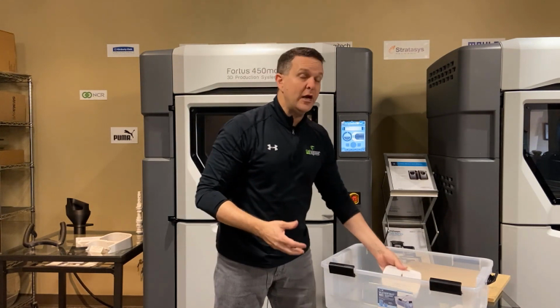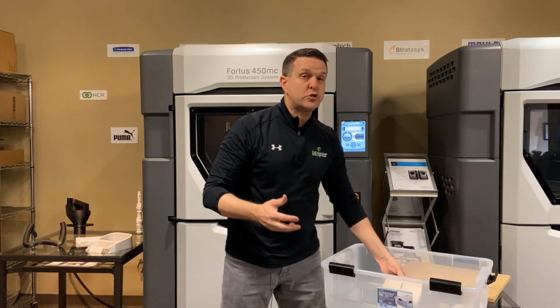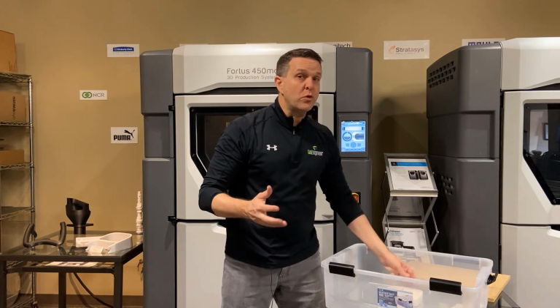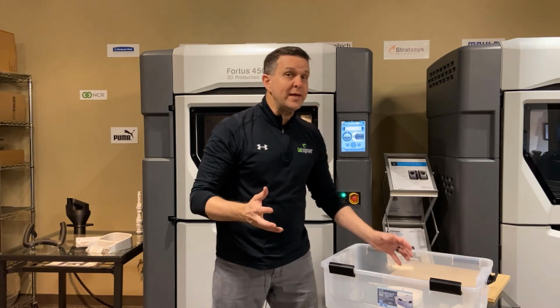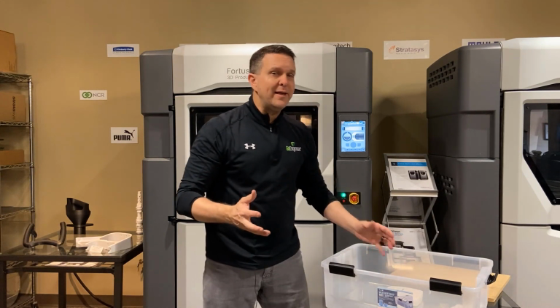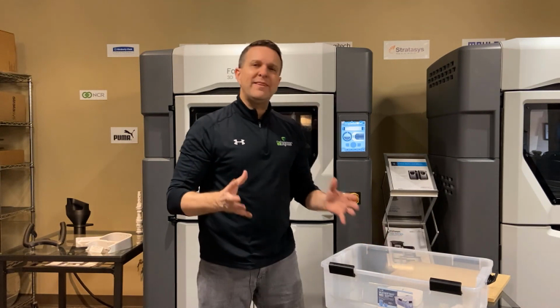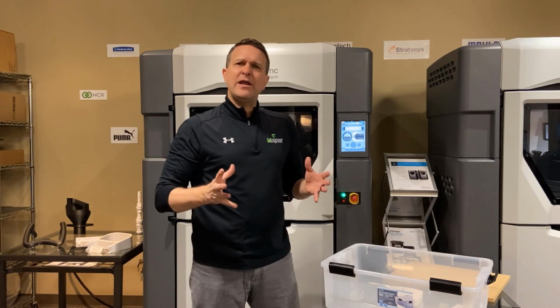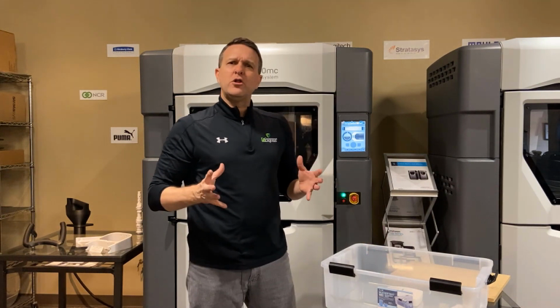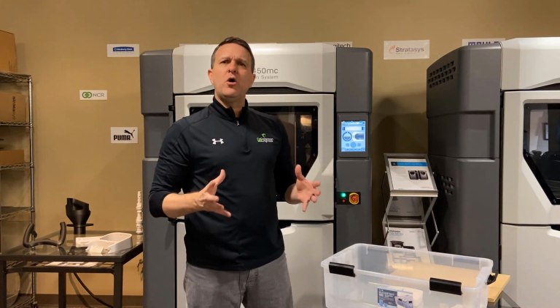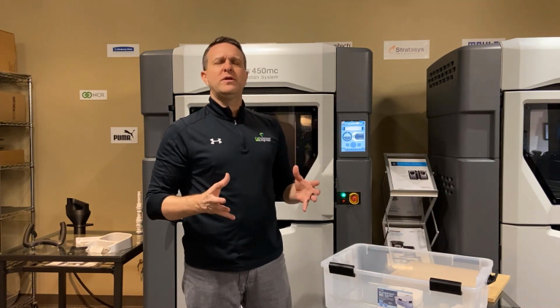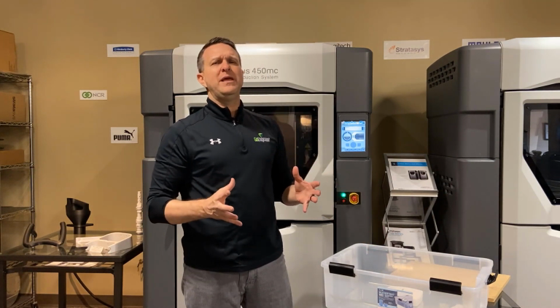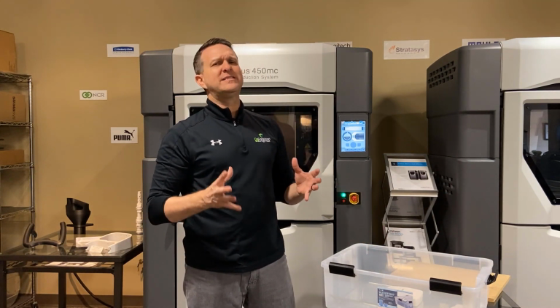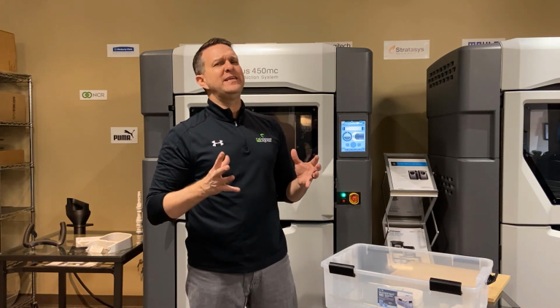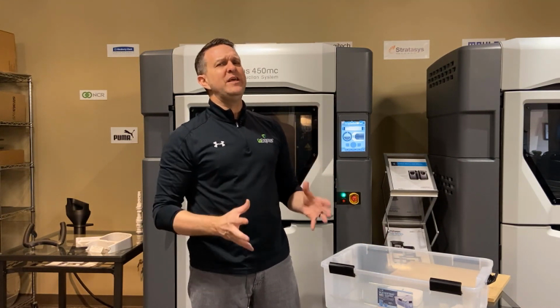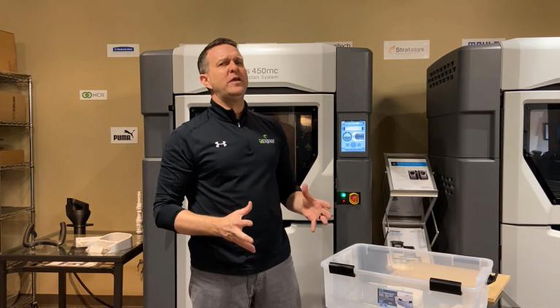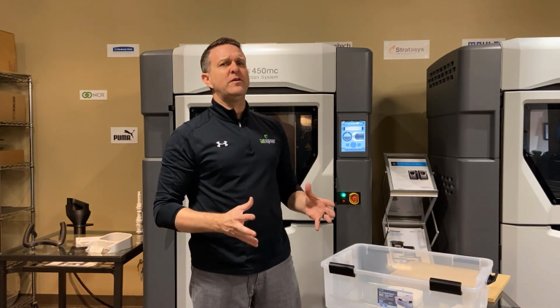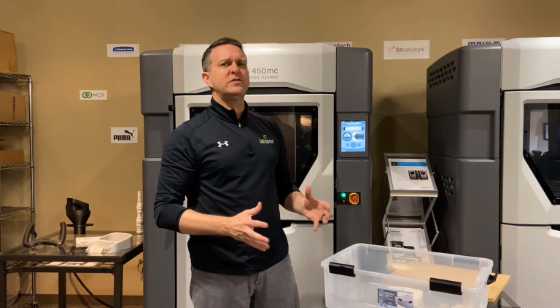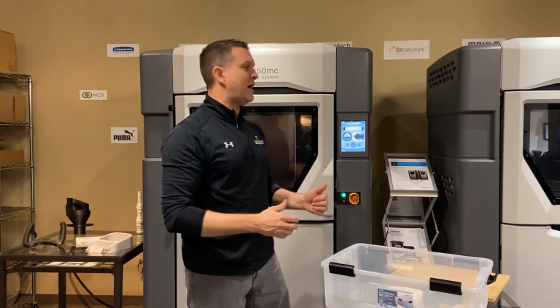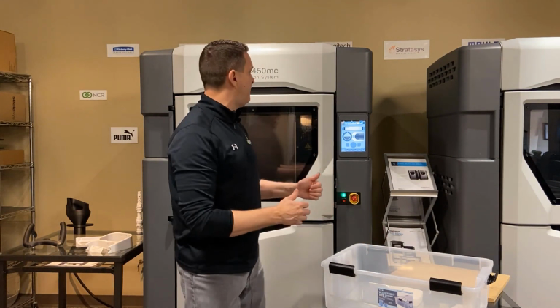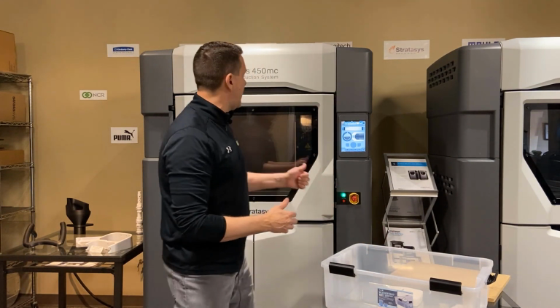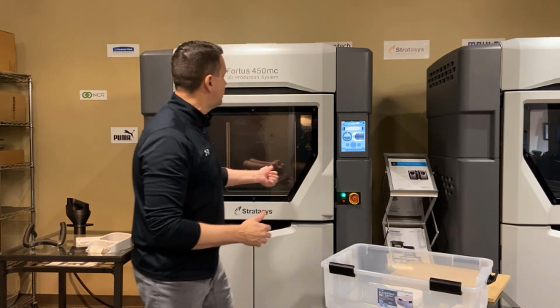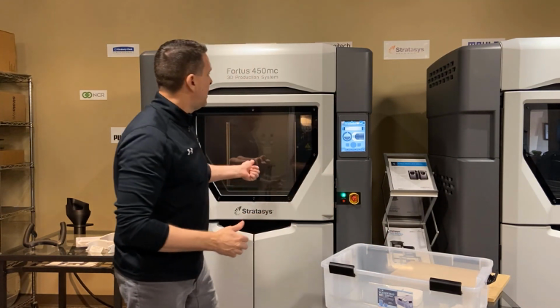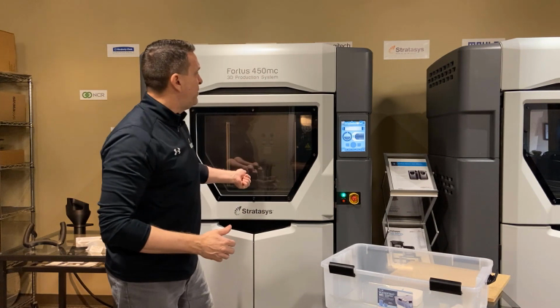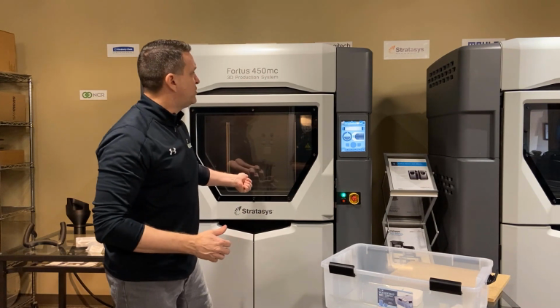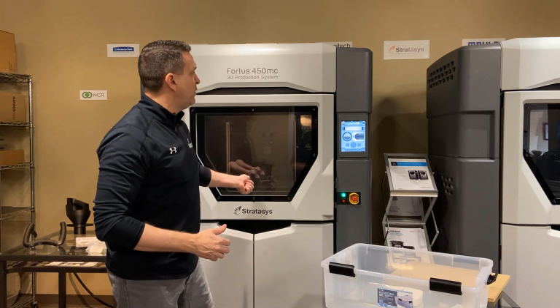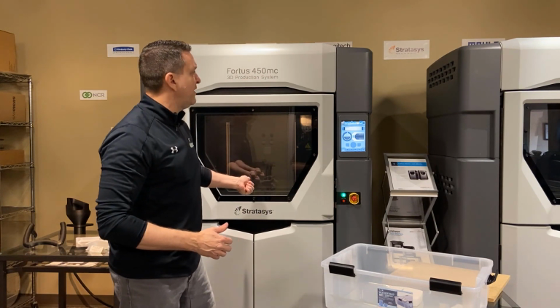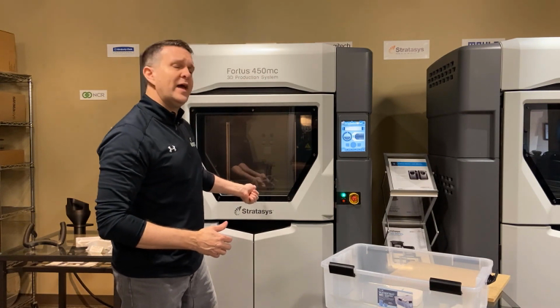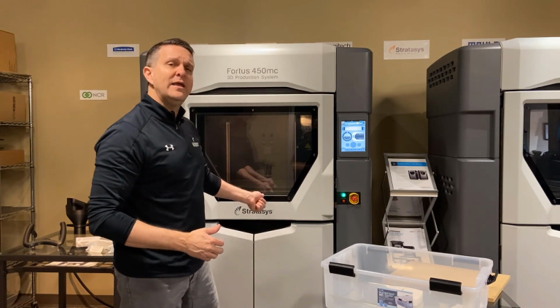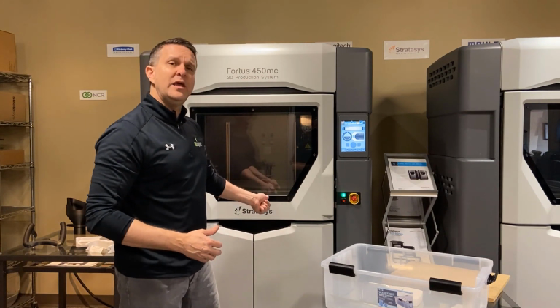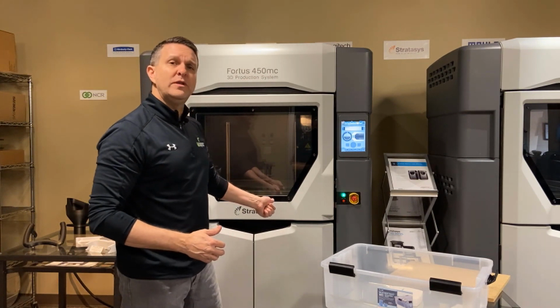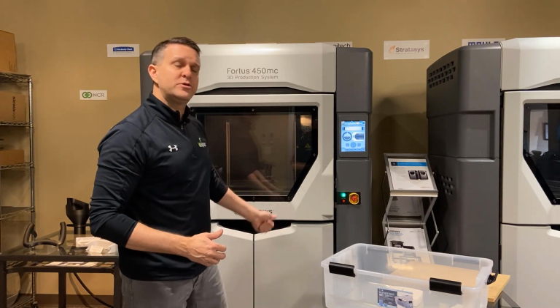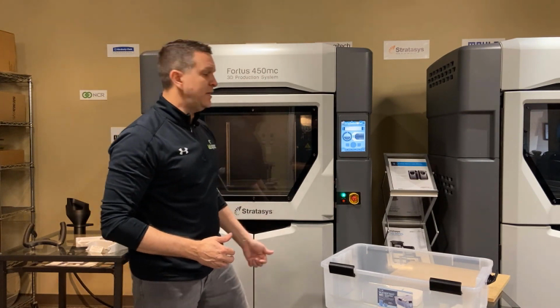And truly, that alone can make a significant difference in how fast a build sheet will lay flat in one of these machines.